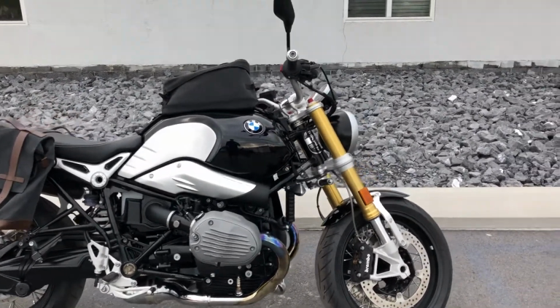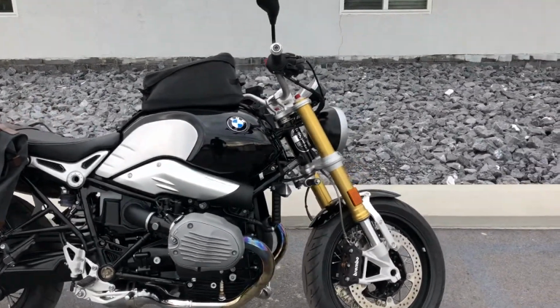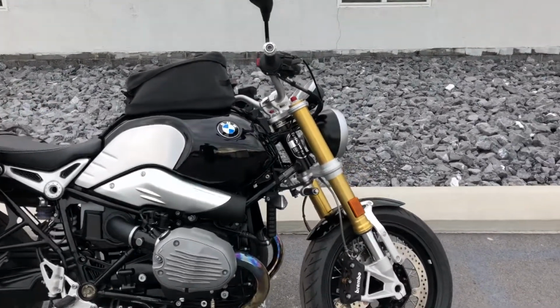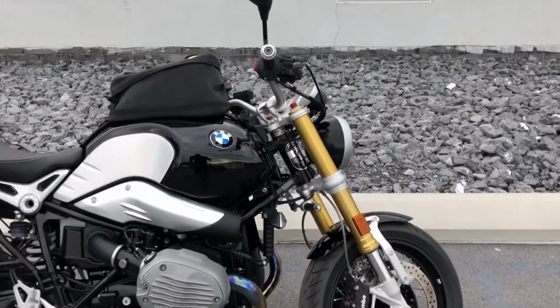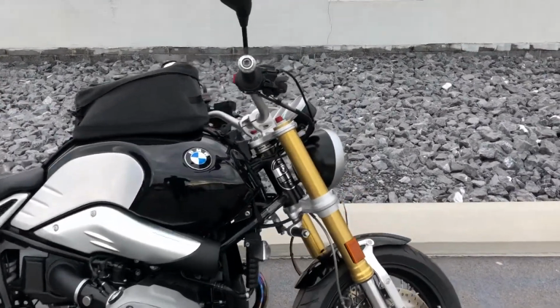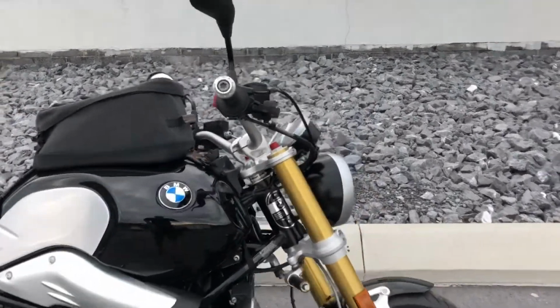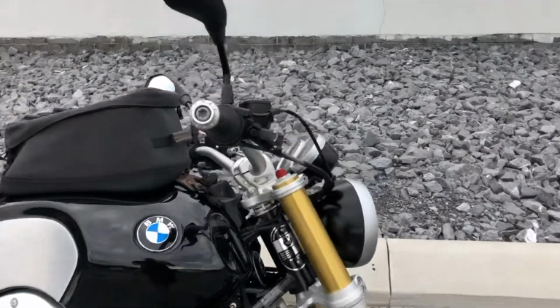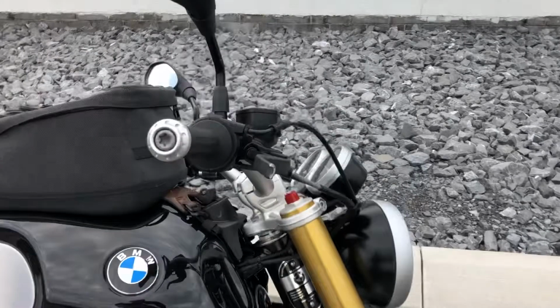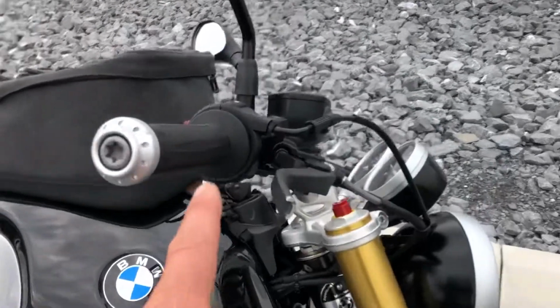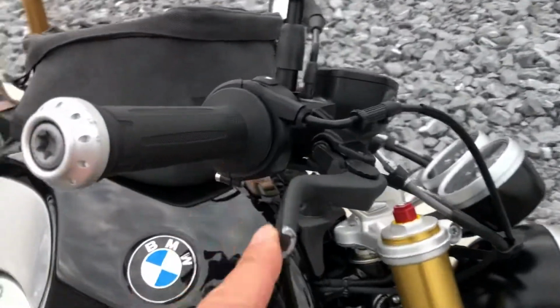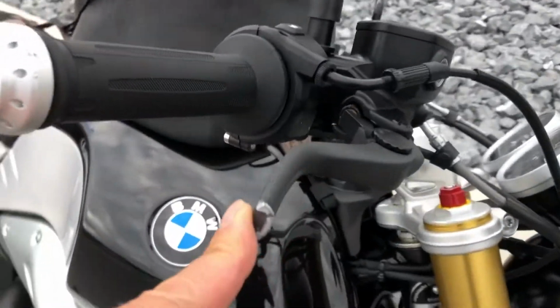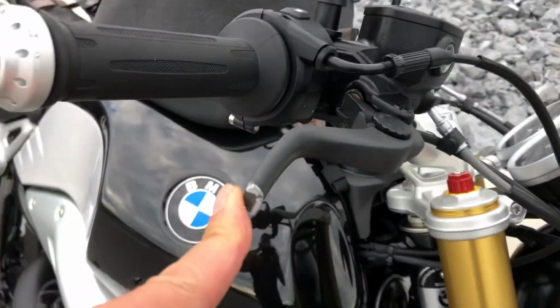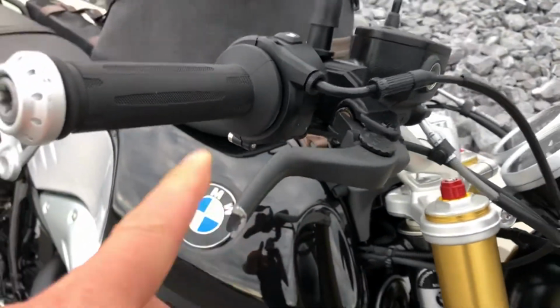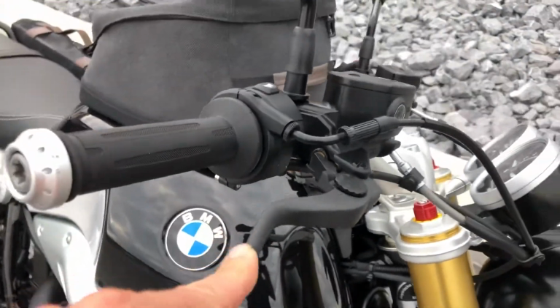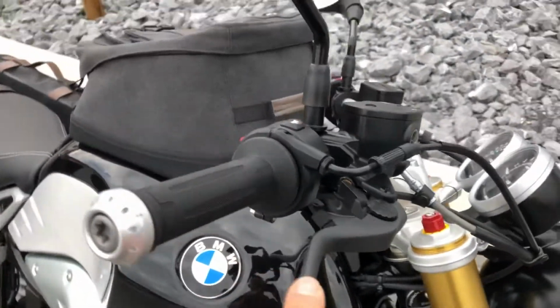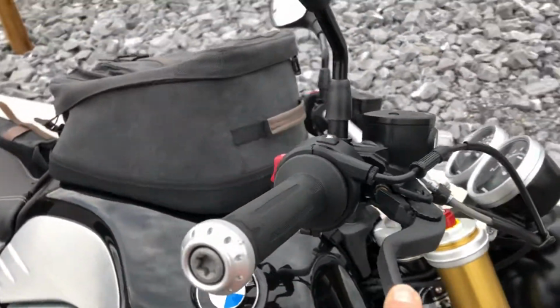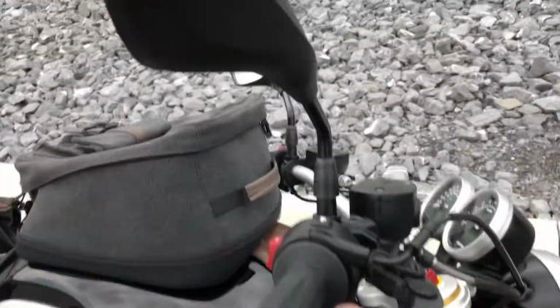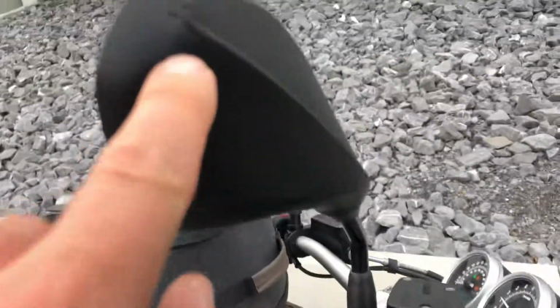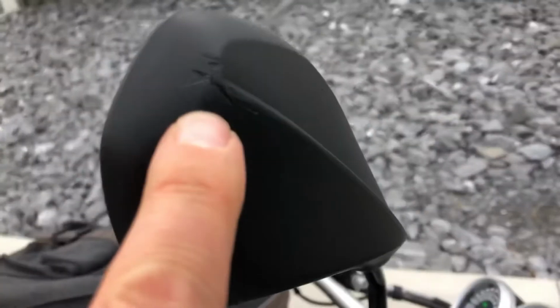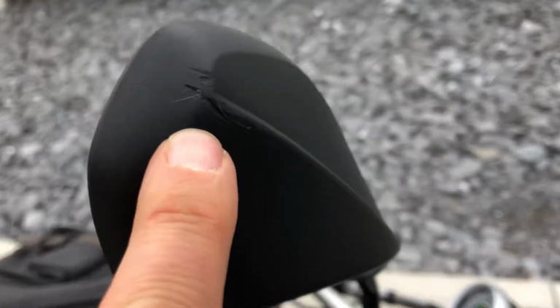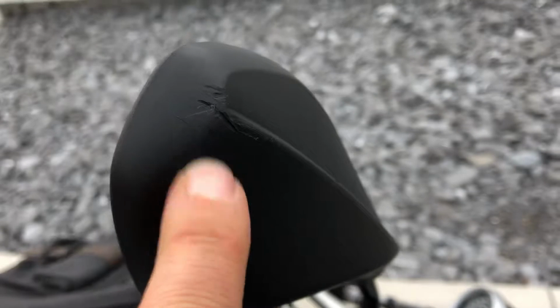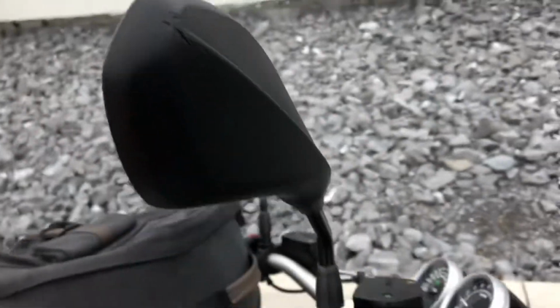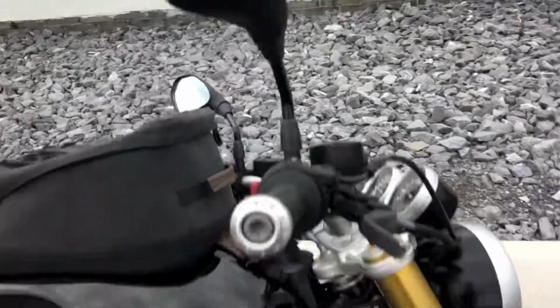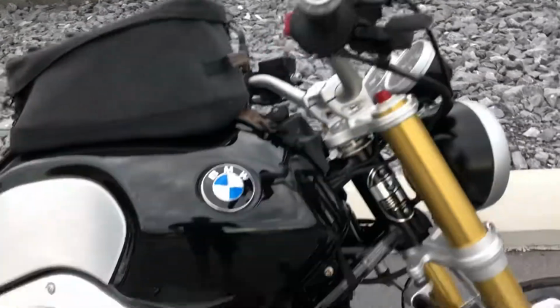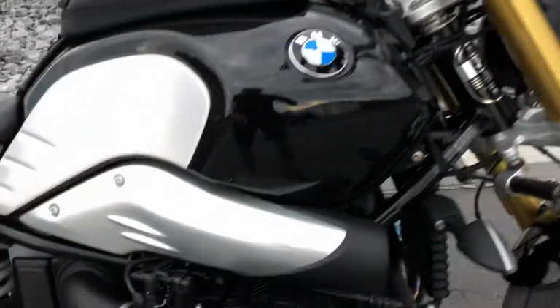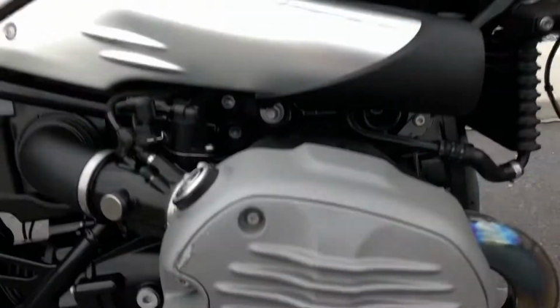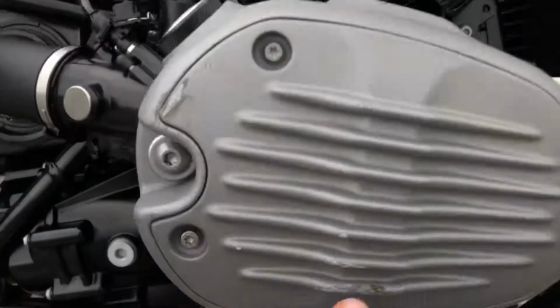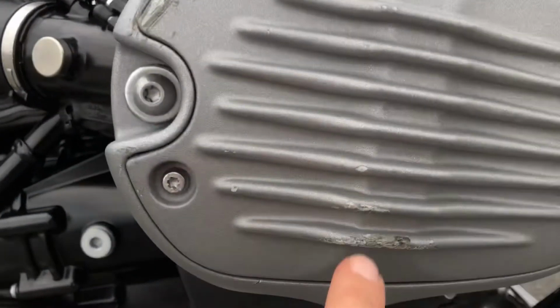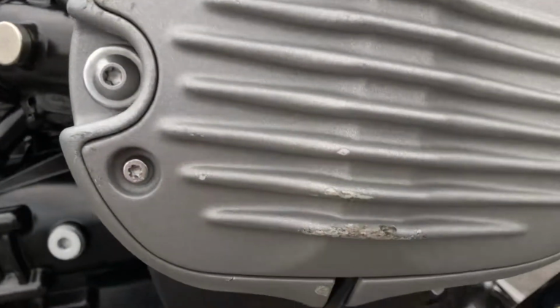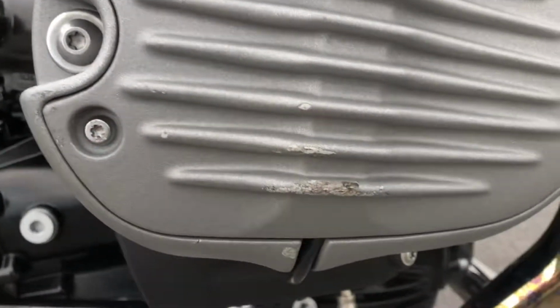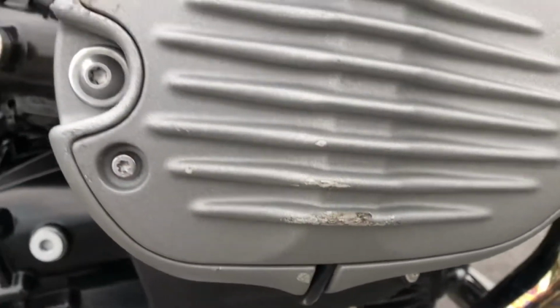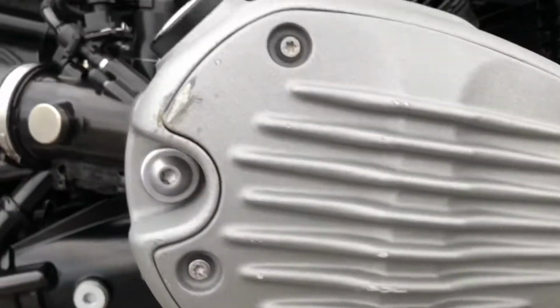A couple of minor blemishes here. We've got another front brake lever on order, so that'll be replaced. Light scuff here on the mirror, and then a scuff on the valve cover as well.